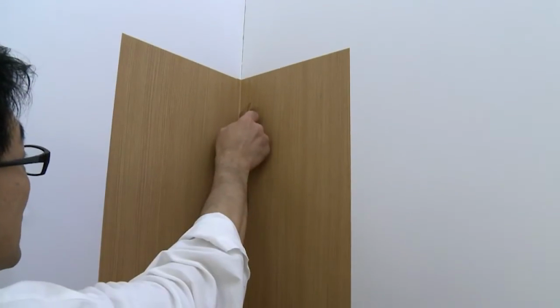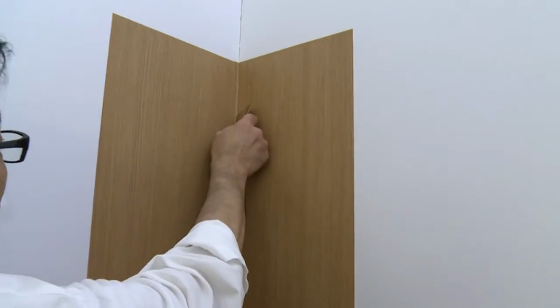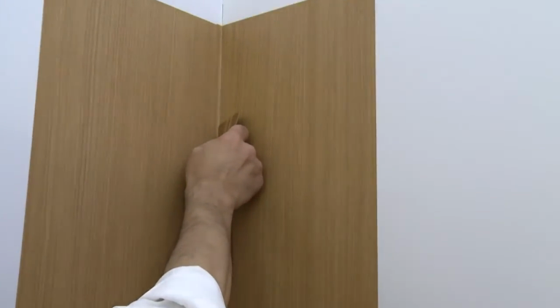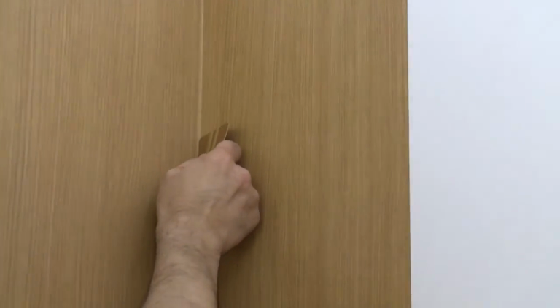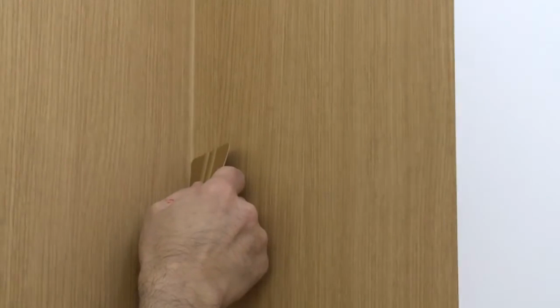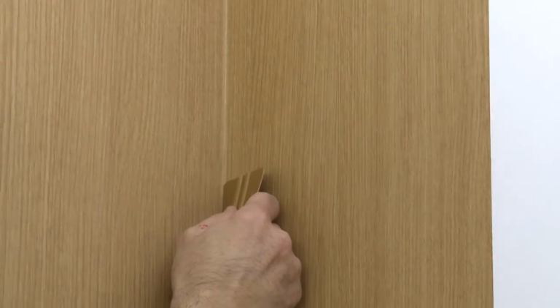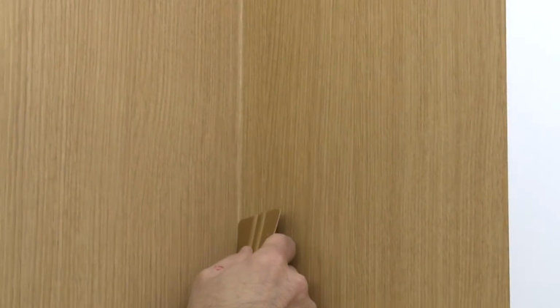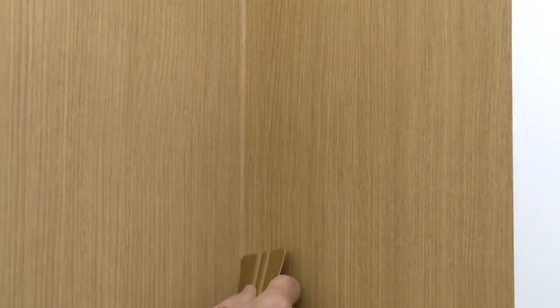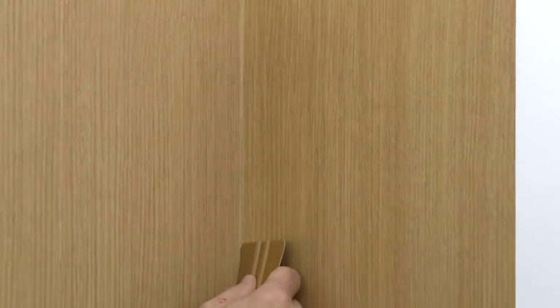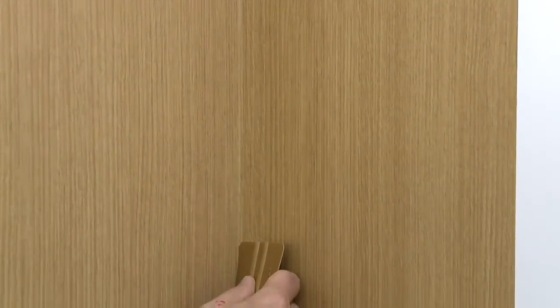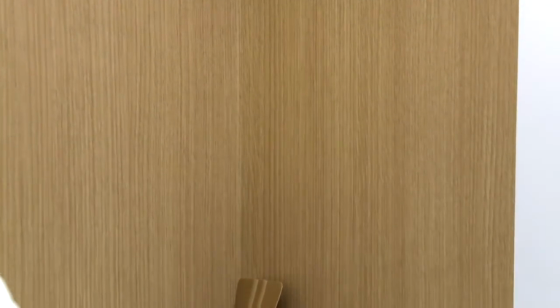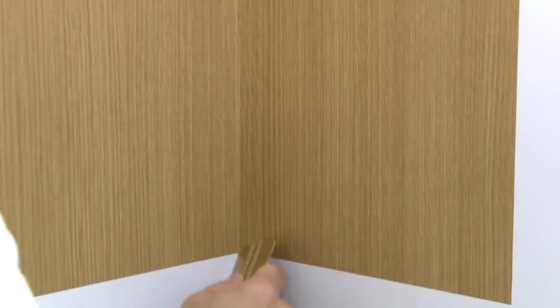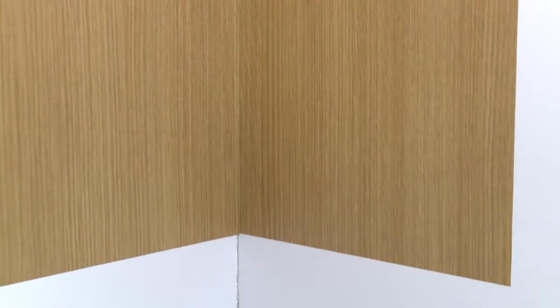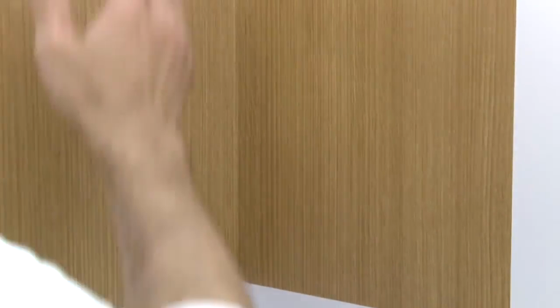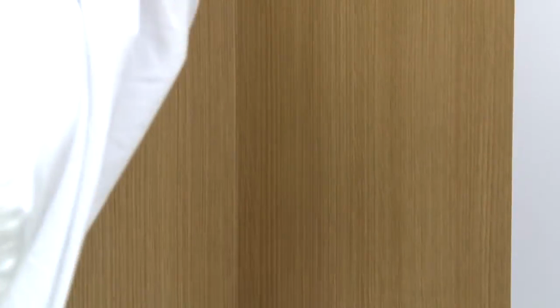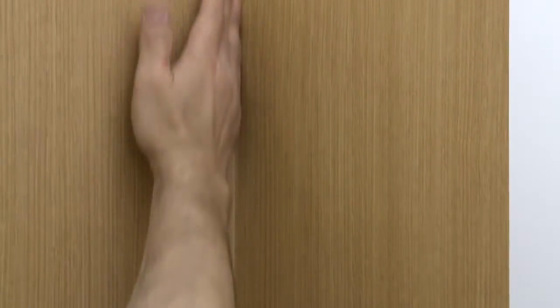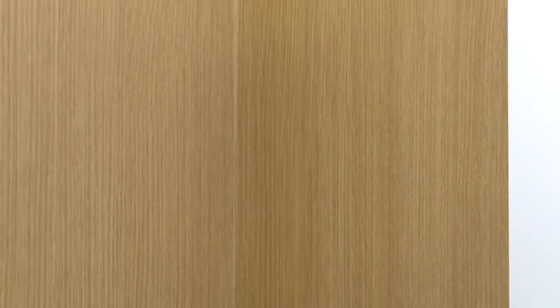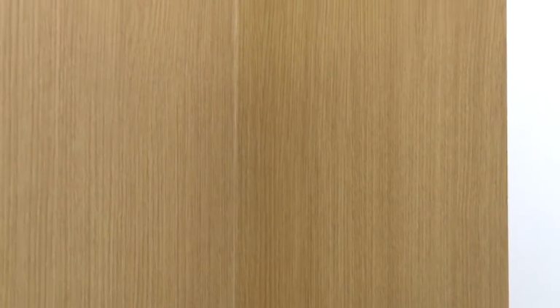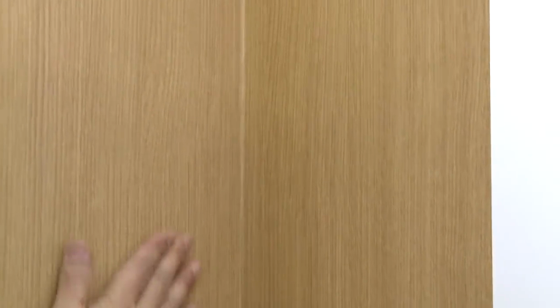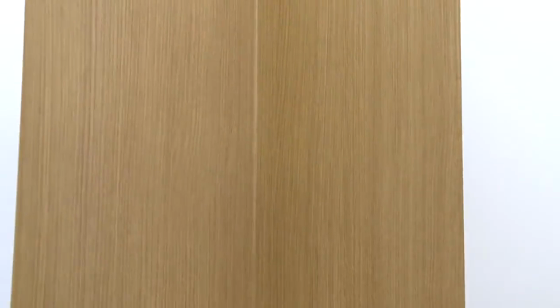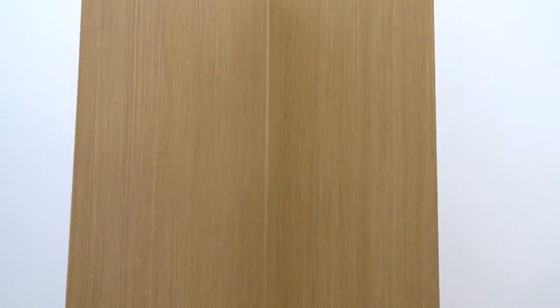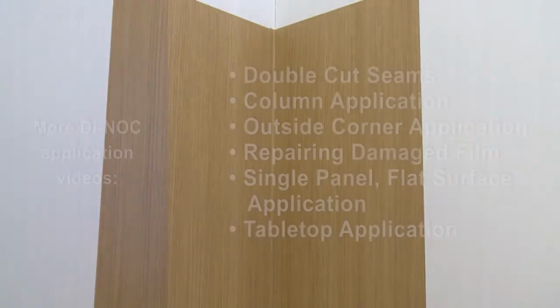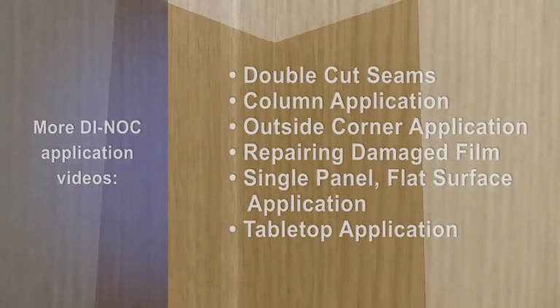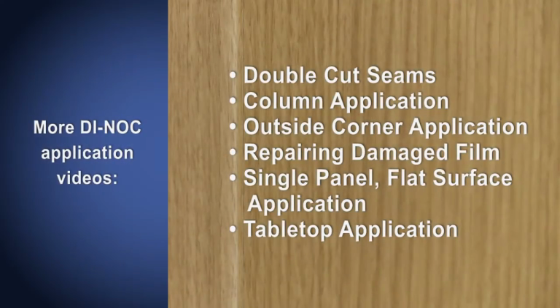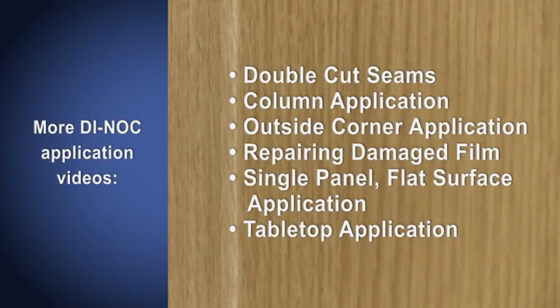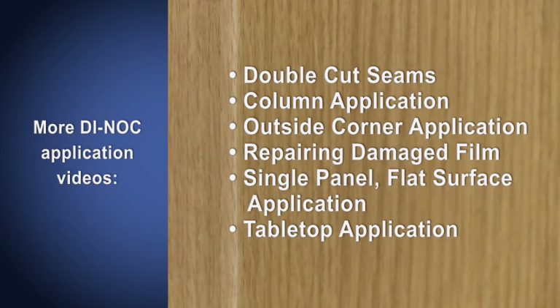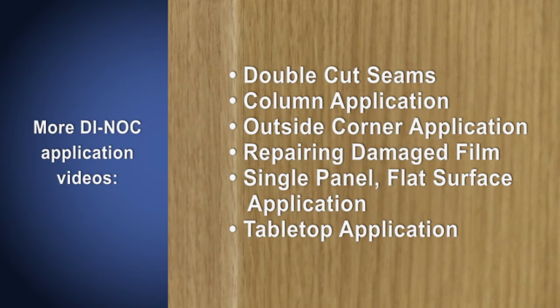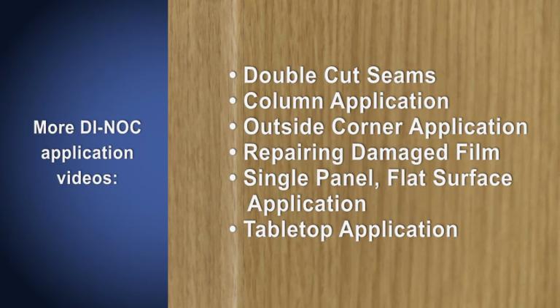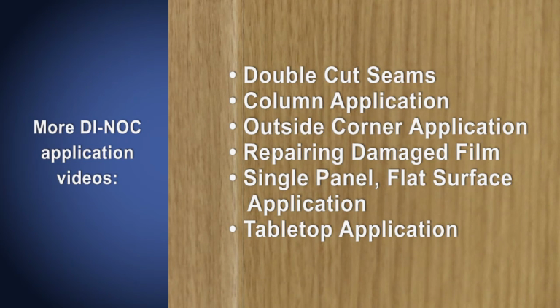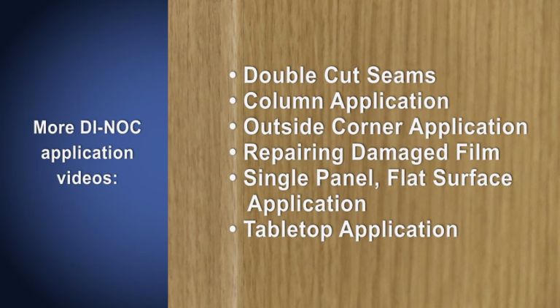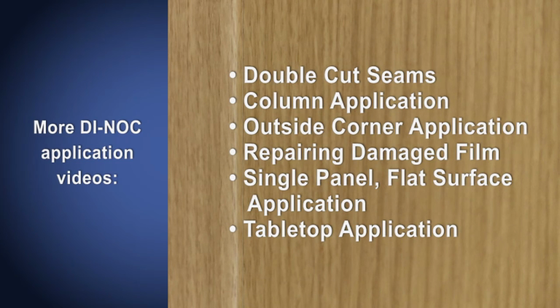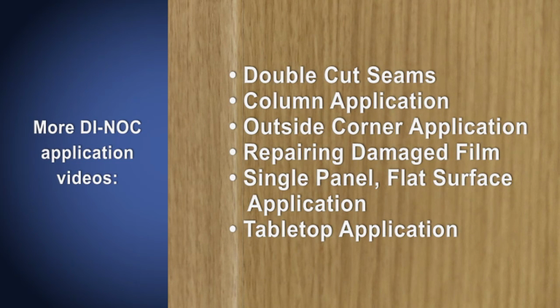Draw the edge of the squeegee down the inside corner to ensure a smooth finish. Inside corners are just that easy with 3M brand Dy-Knock architectural finishes. Please see our website for more videos on applying 3M's Dy-Knock brand architectural finishes.